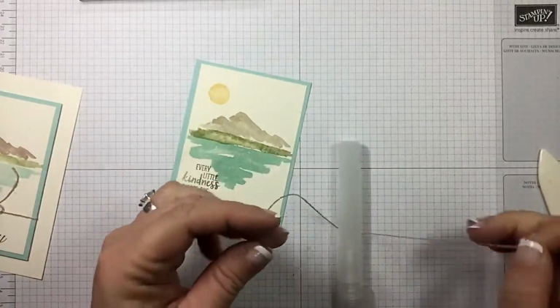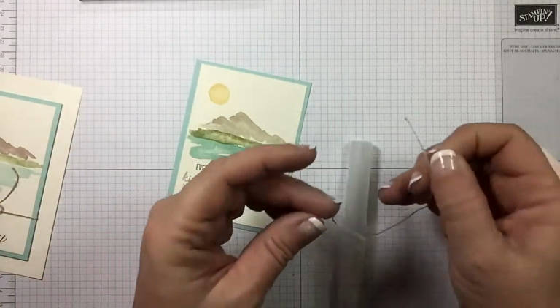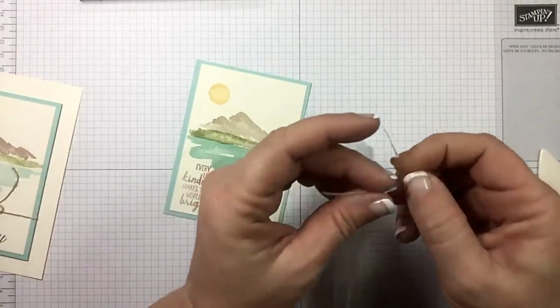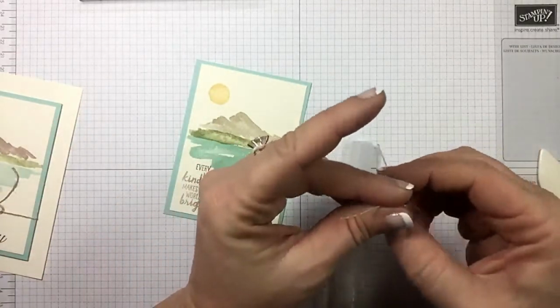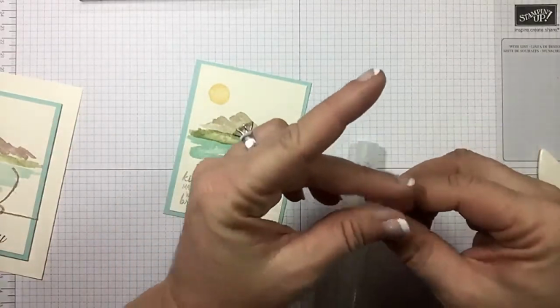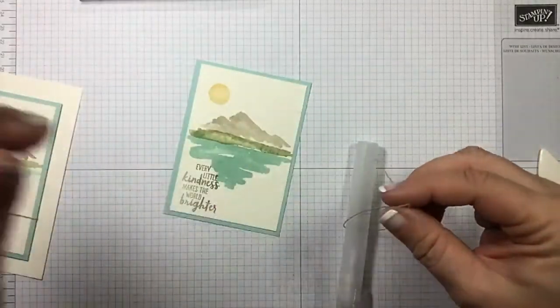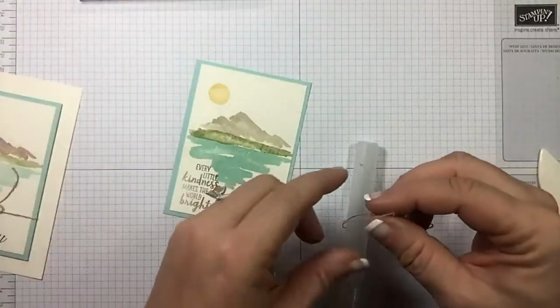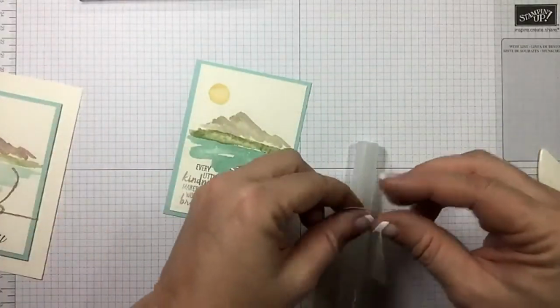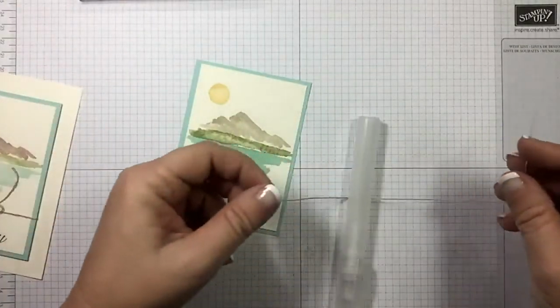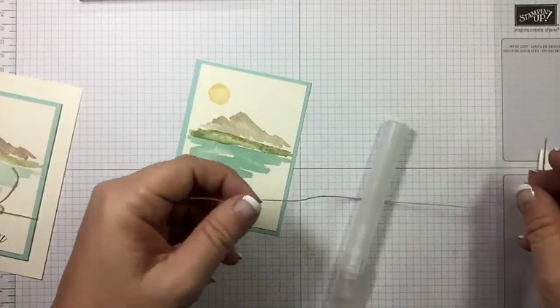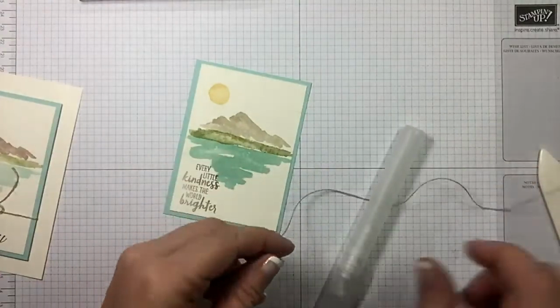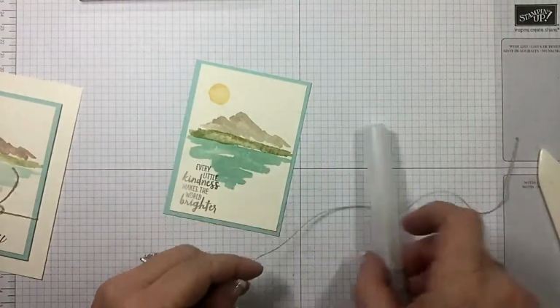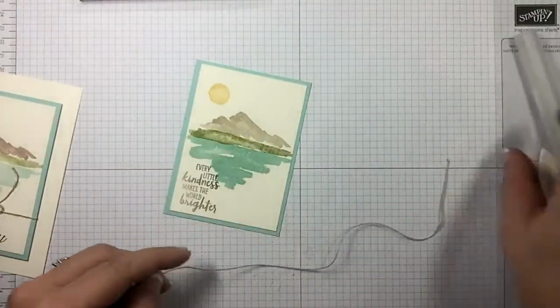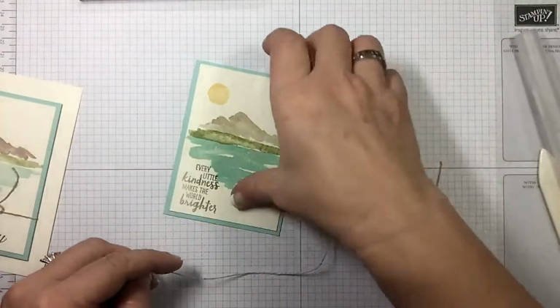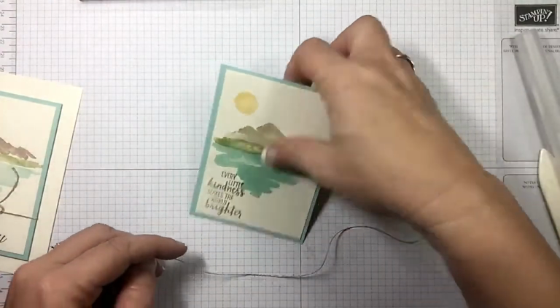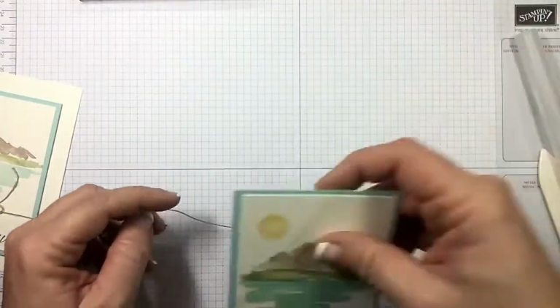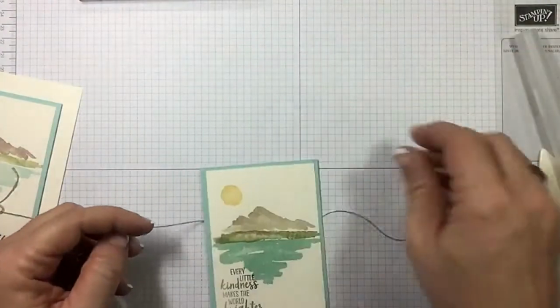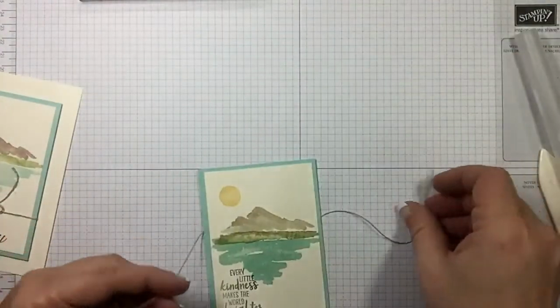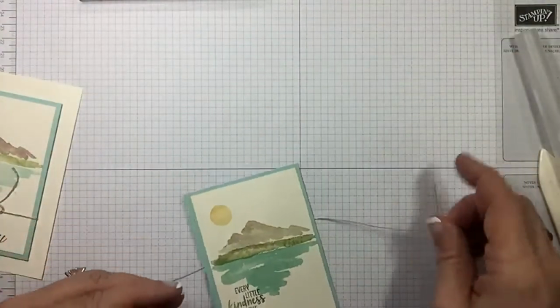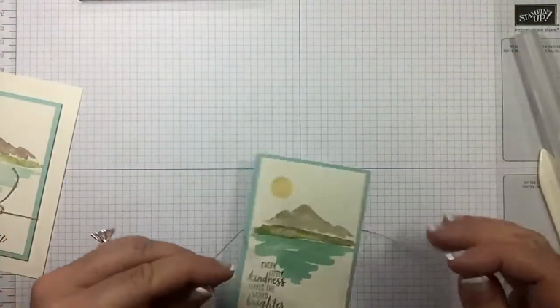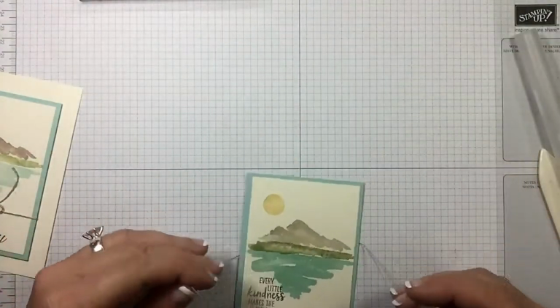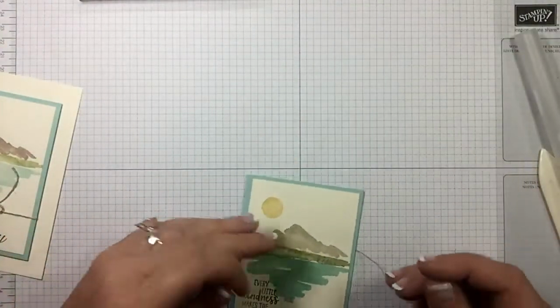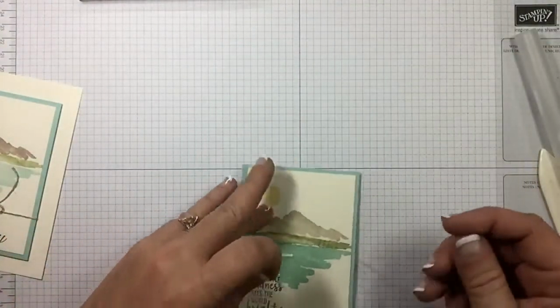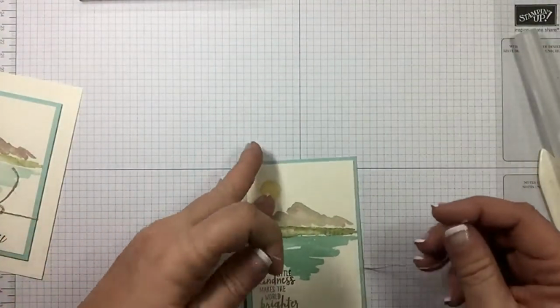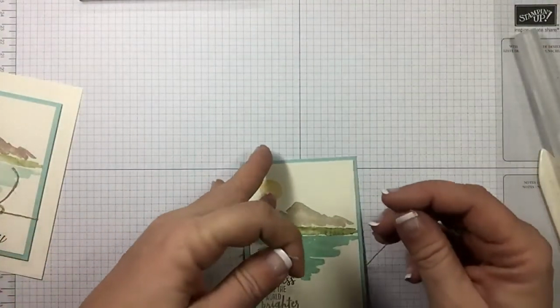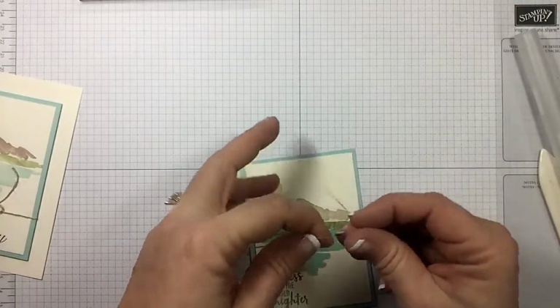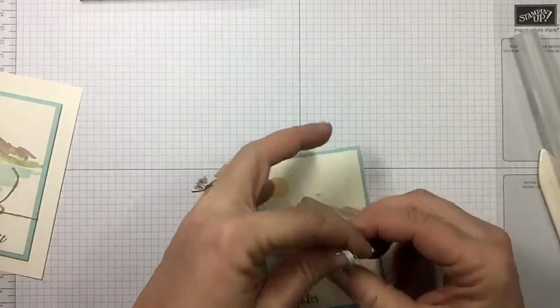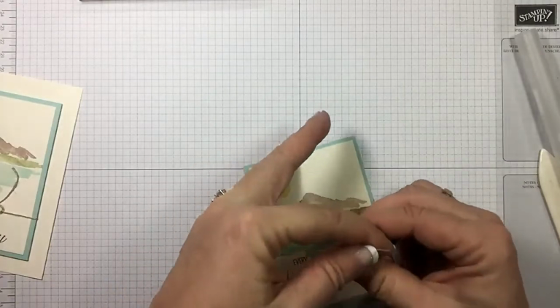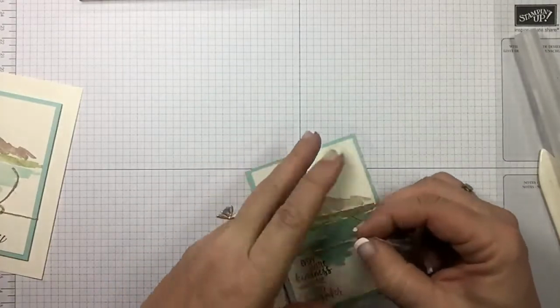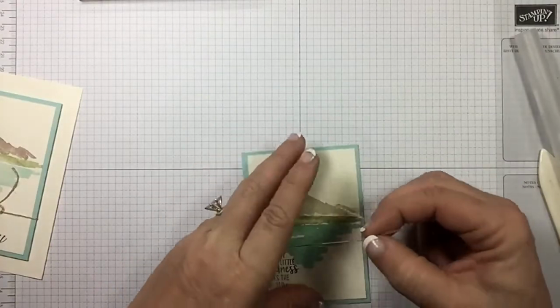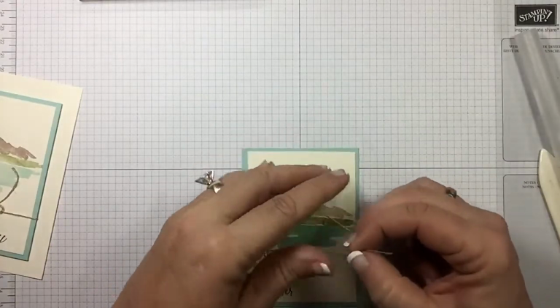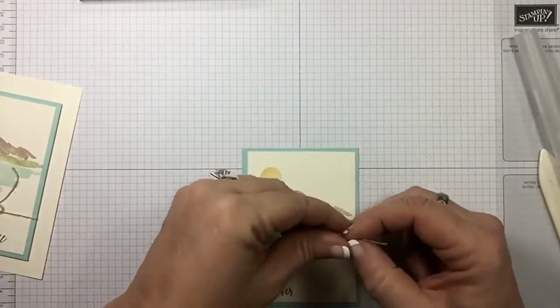Grab your spritzer bottle — I've got a tip video on this if you haven't seen it. She's actually tied a knot, so let's do a bow. I probably didn't cut that long enough for a bow.